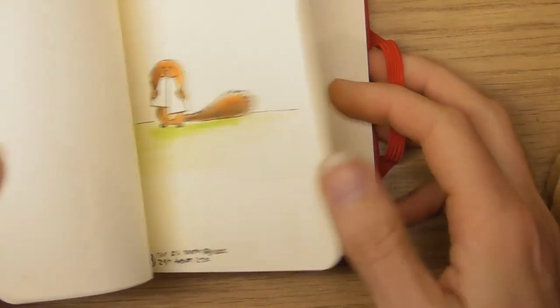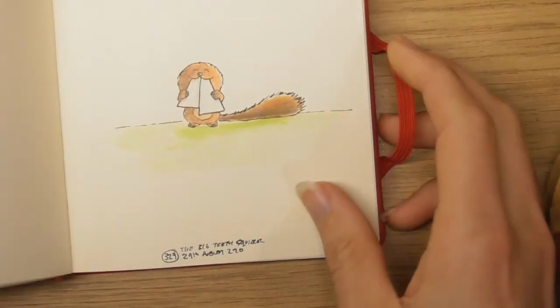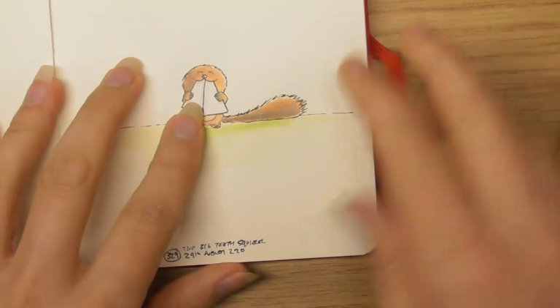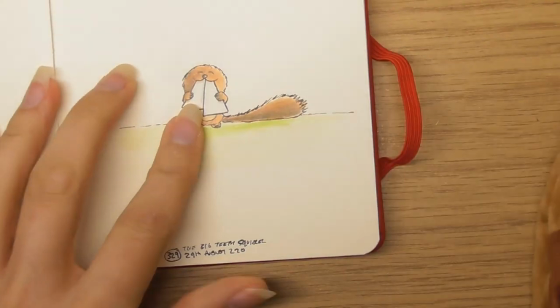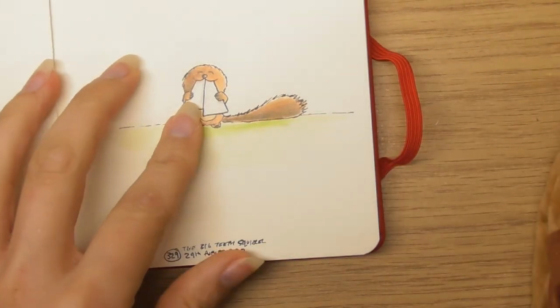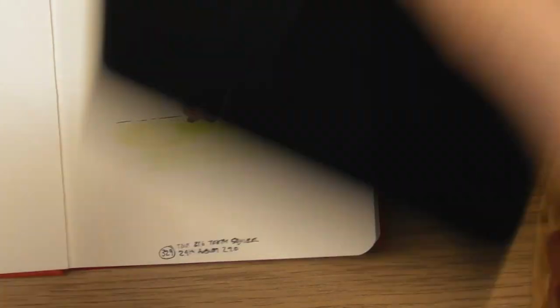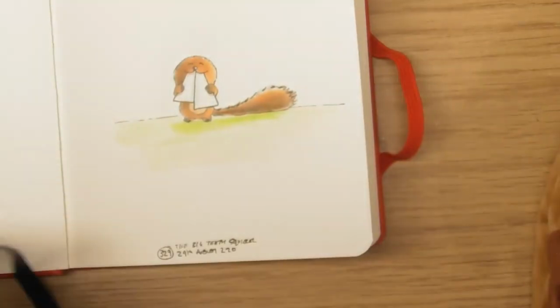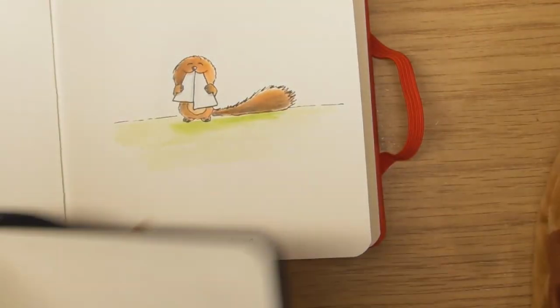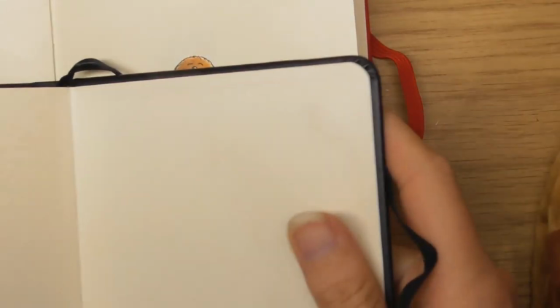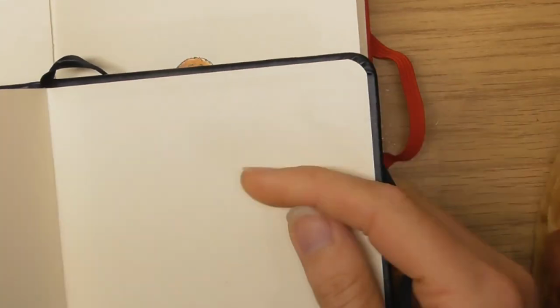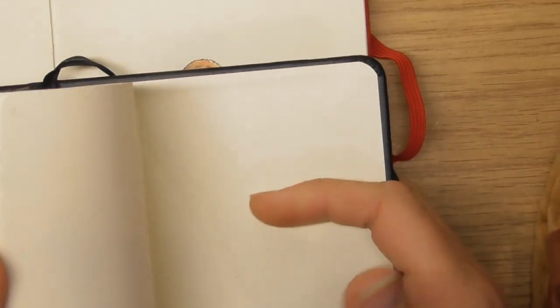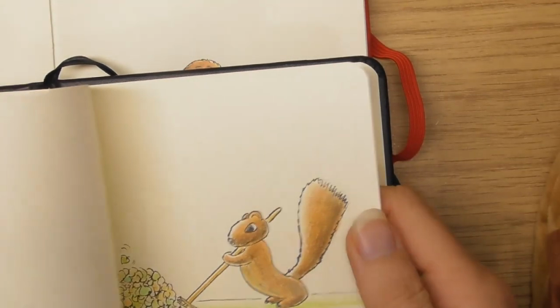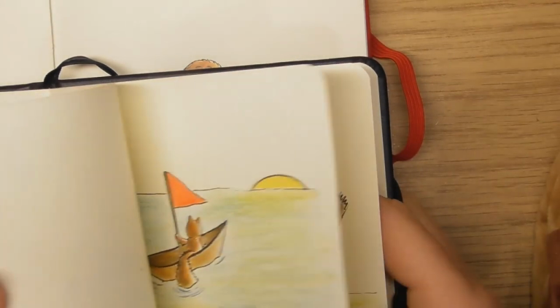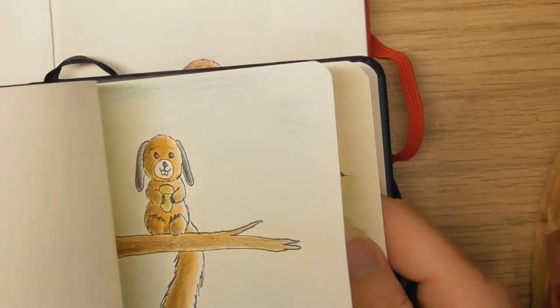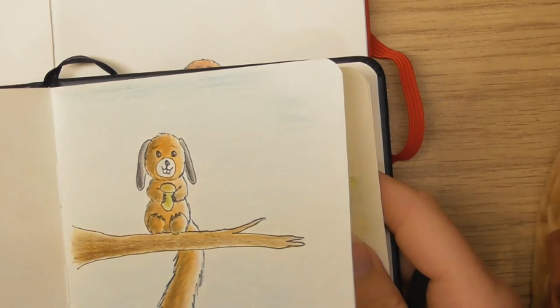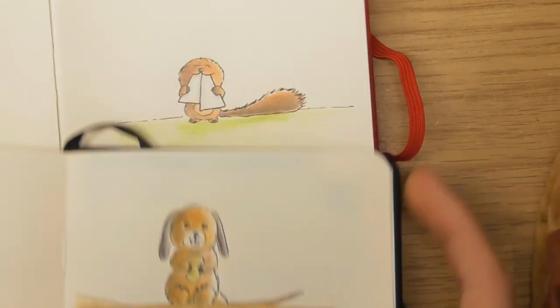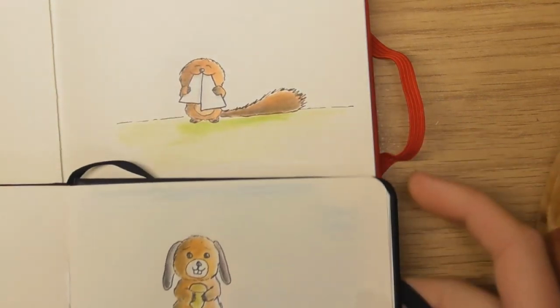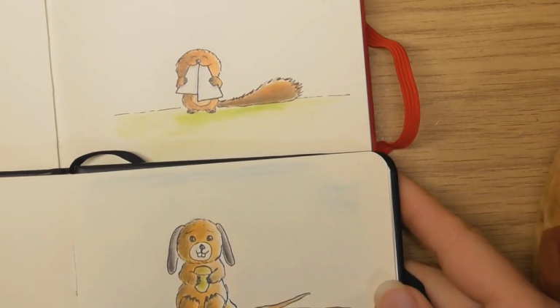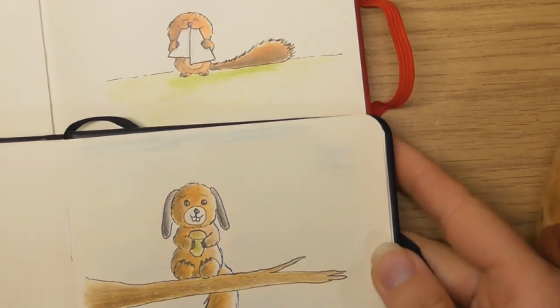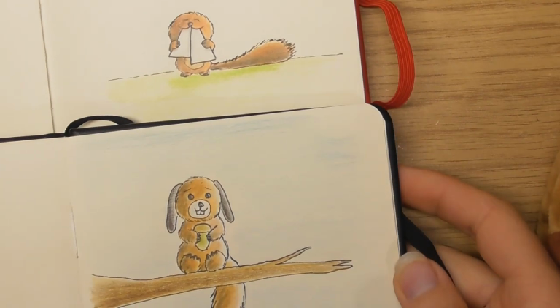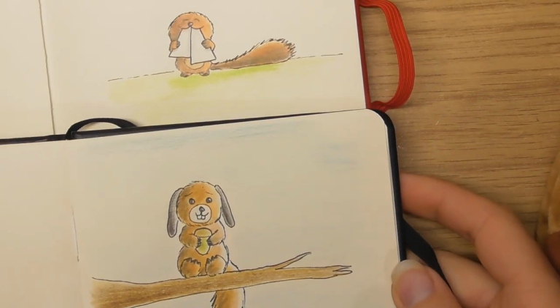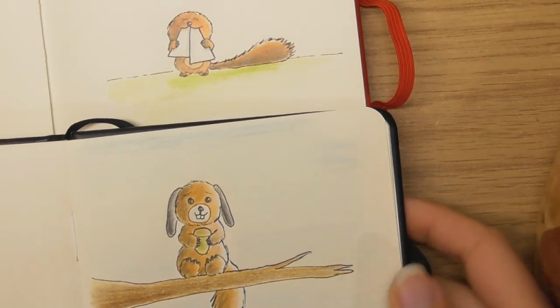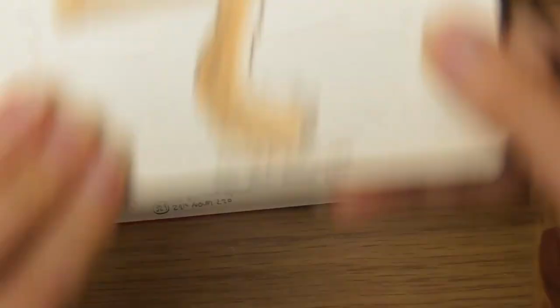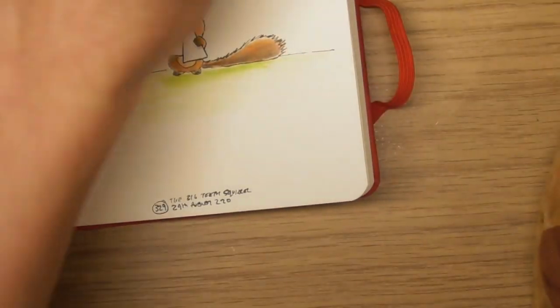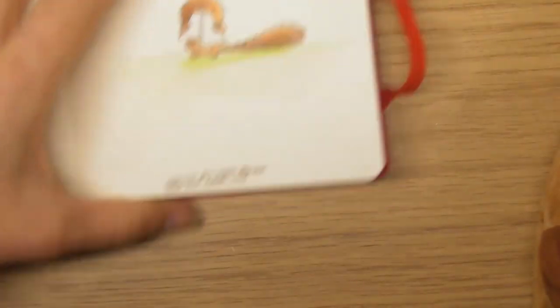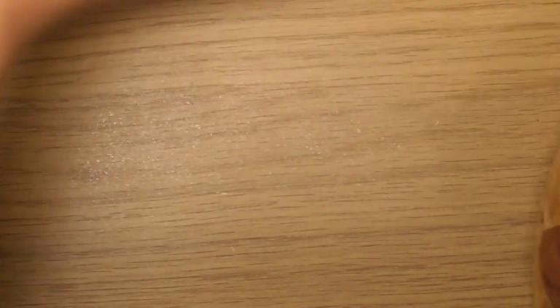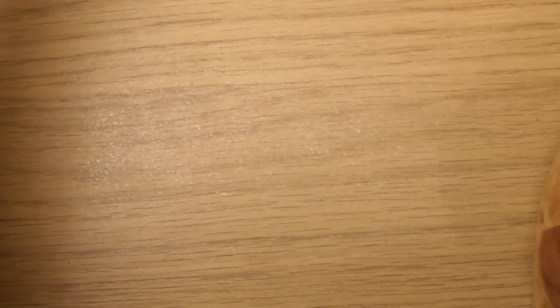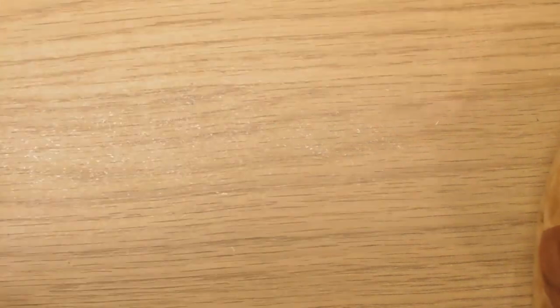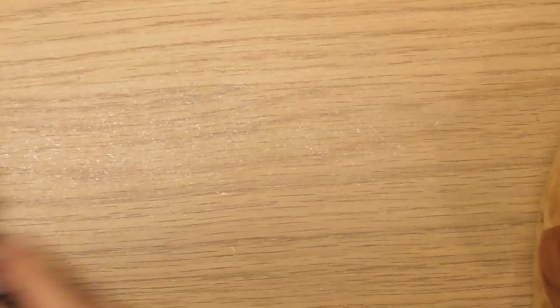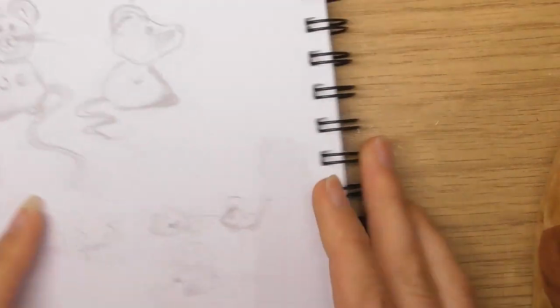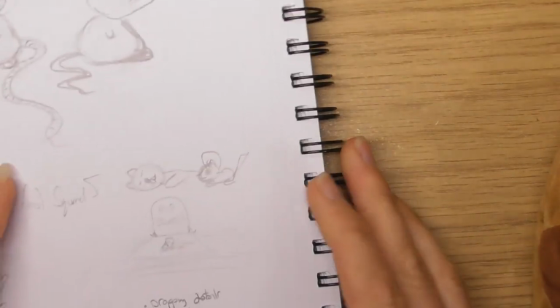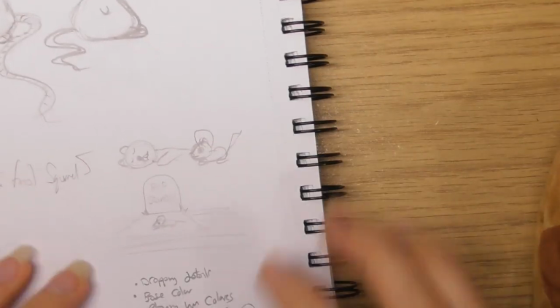My favorite is either the big-teethed squirrel or the little Dennis squirrel — quite funny those. But this was in the sketchbook.